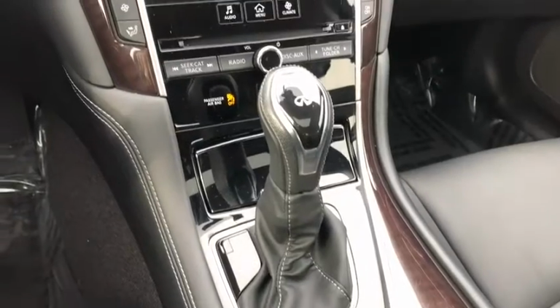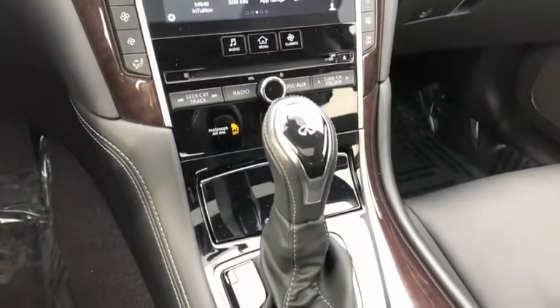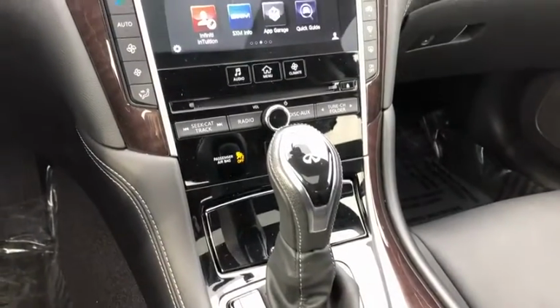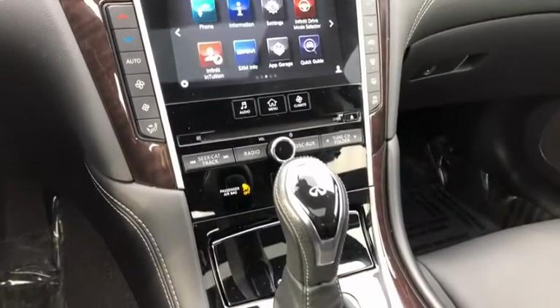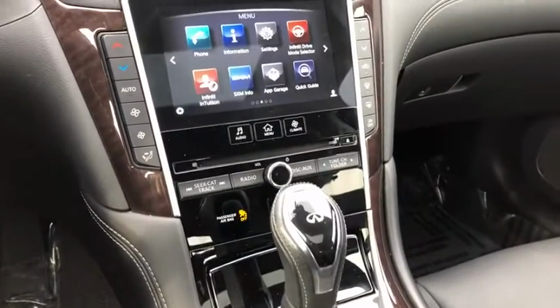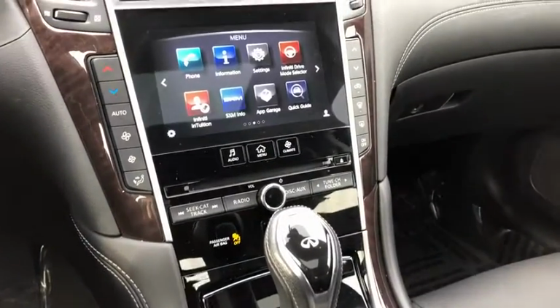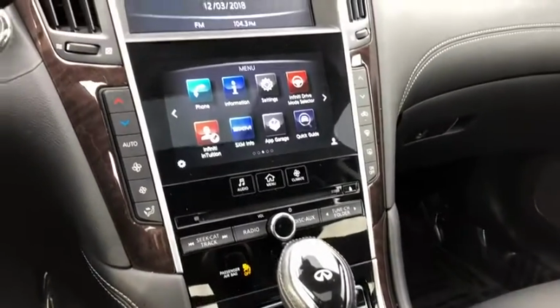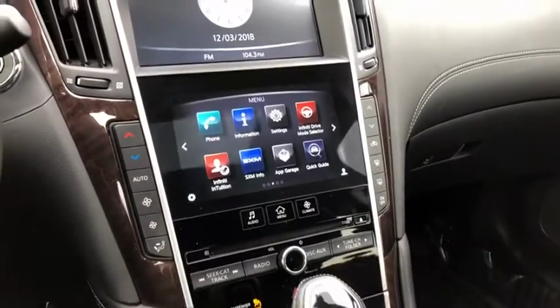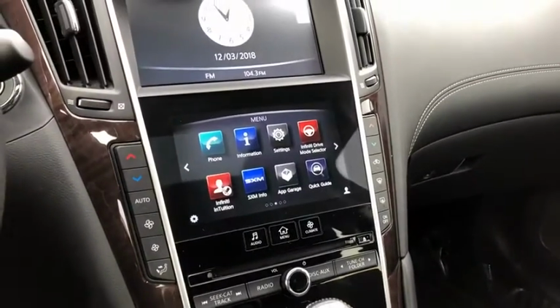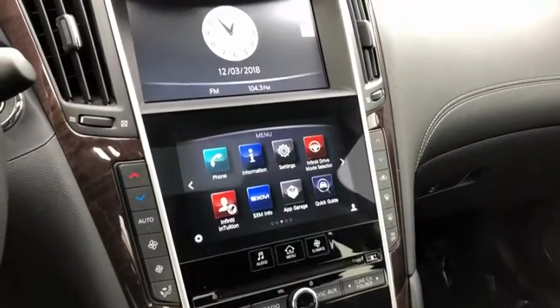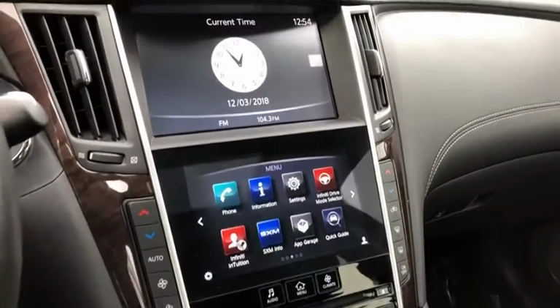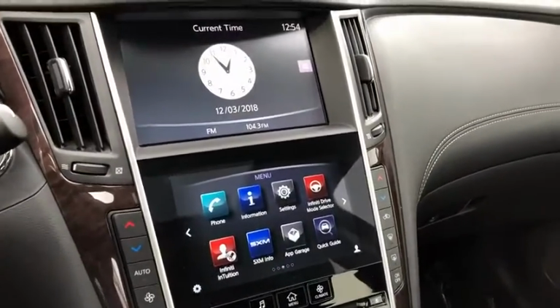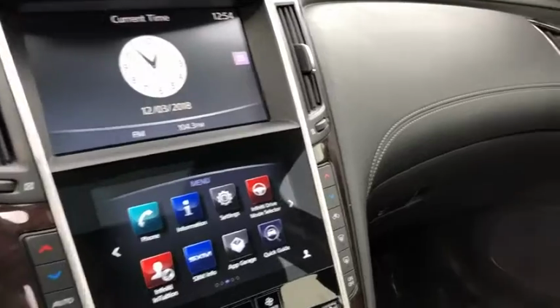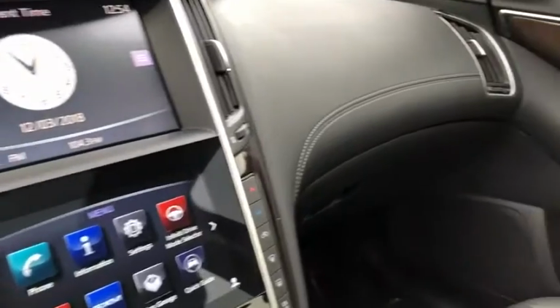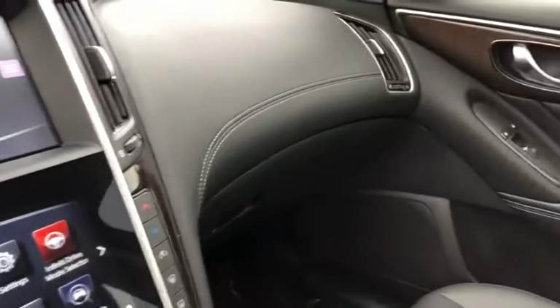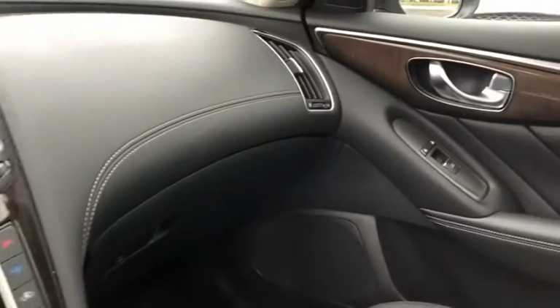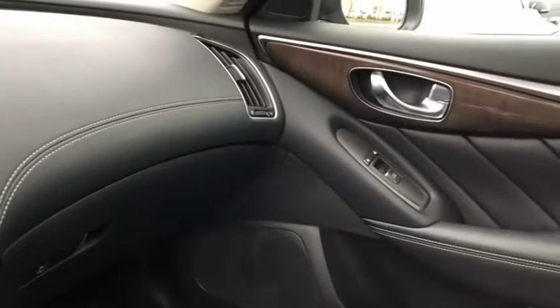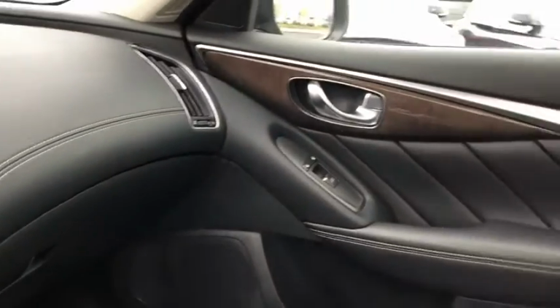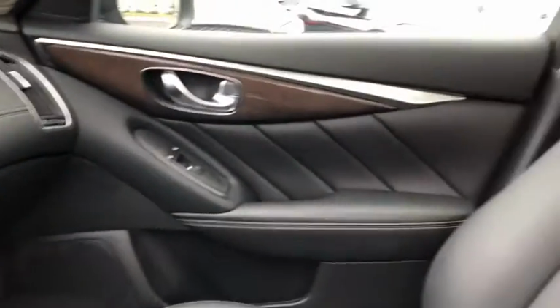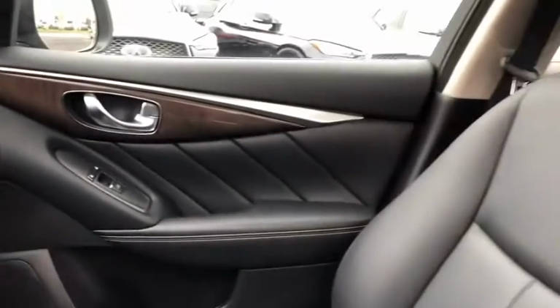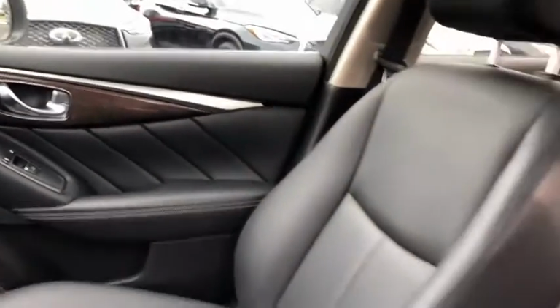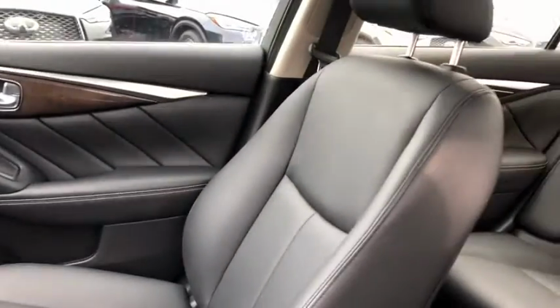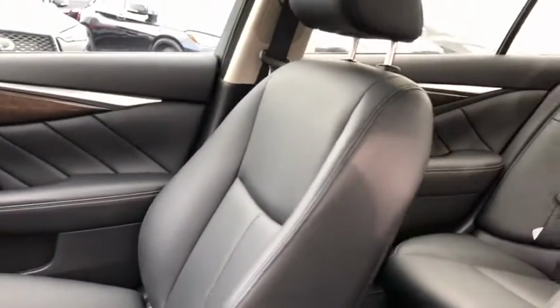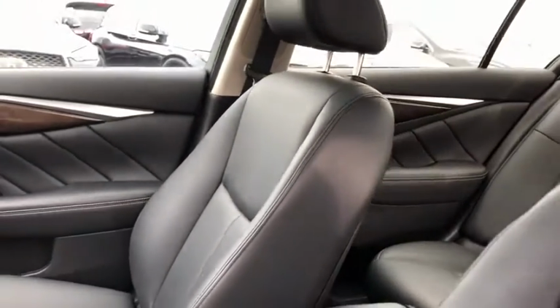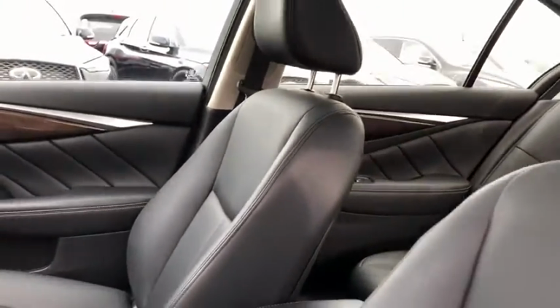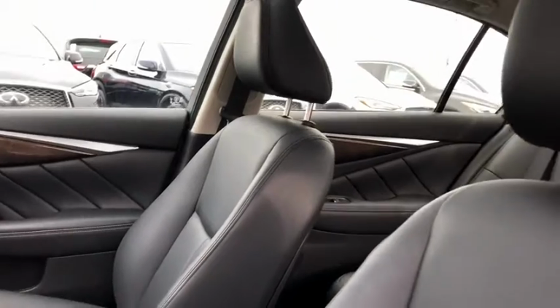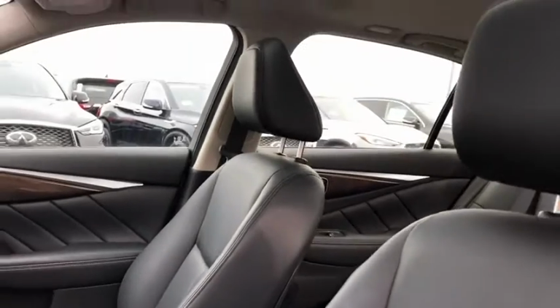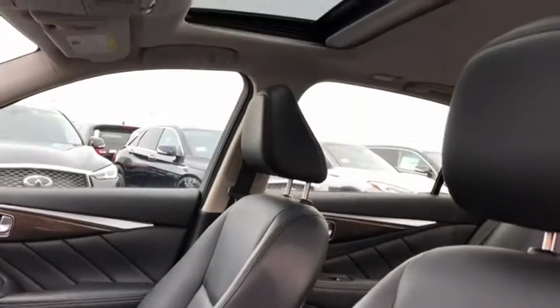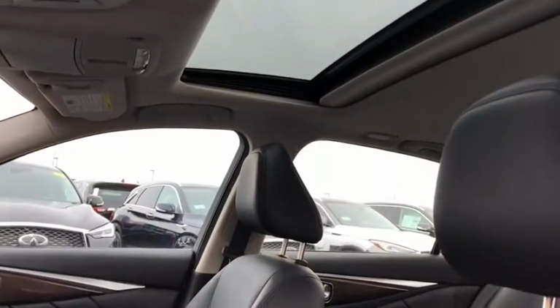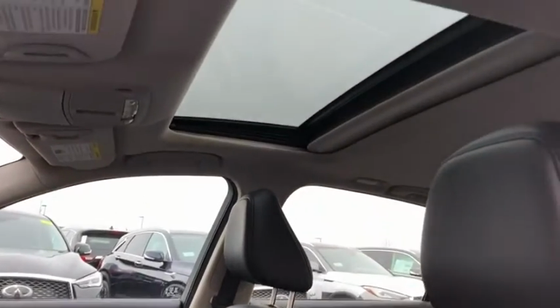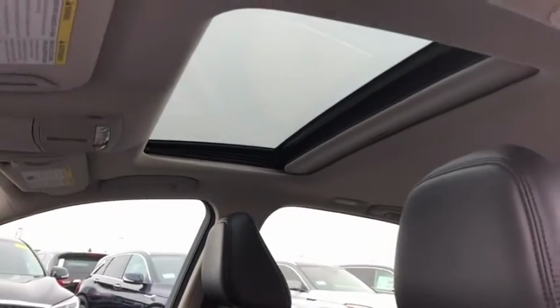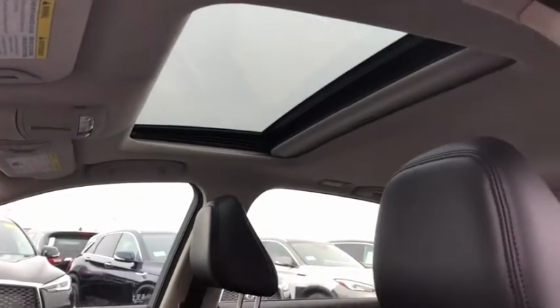Rear window defroster, power windows, compass, CD player, trip computer, panic alarm, overhead console, brake assist, power moonroof. This vehicle offers reliability and good looks at a great price.